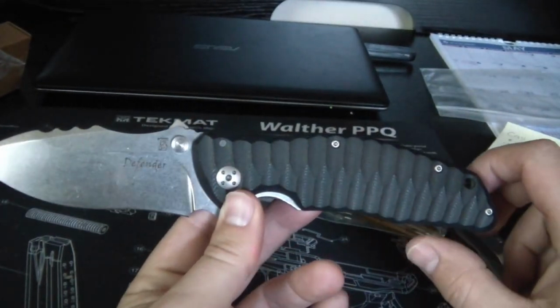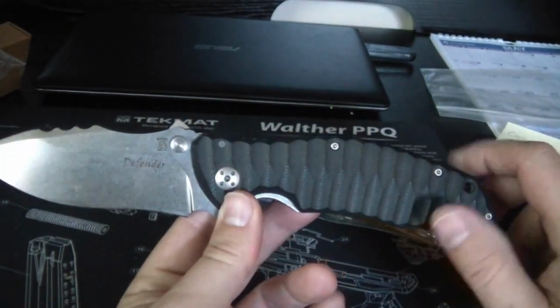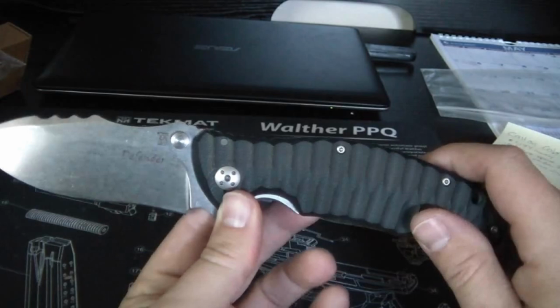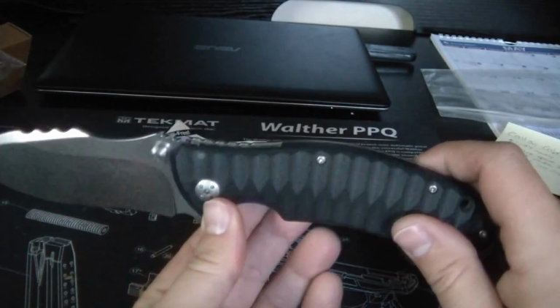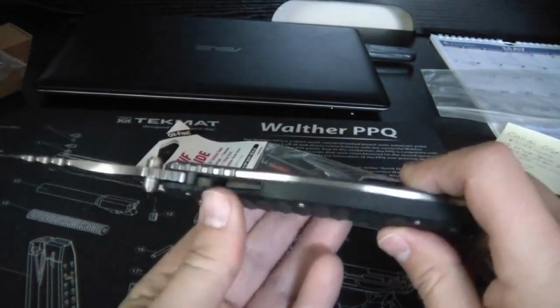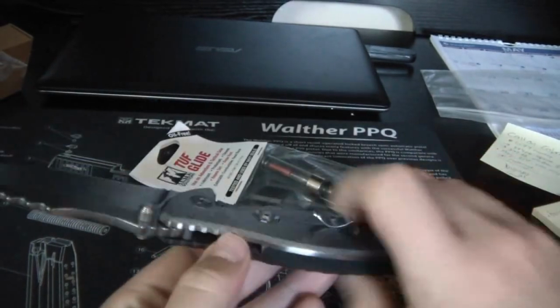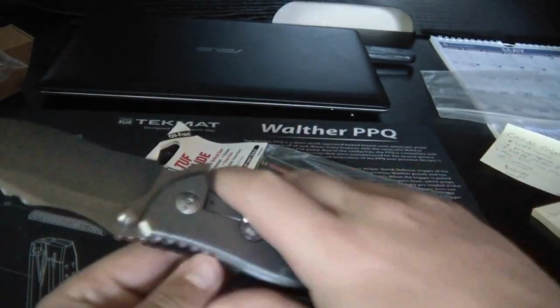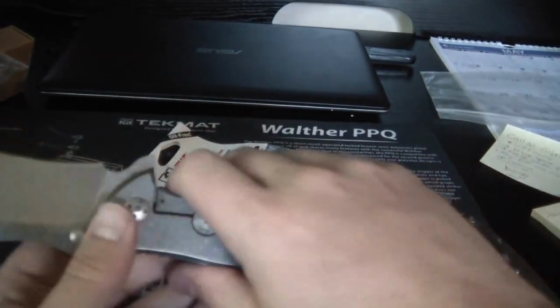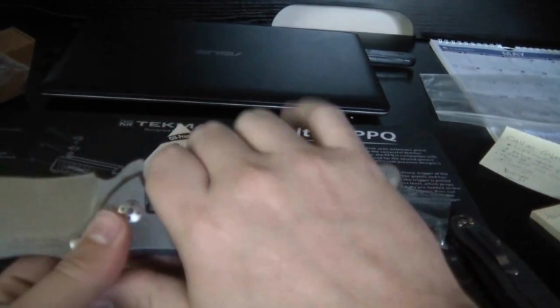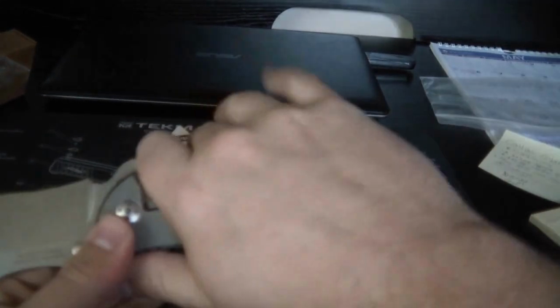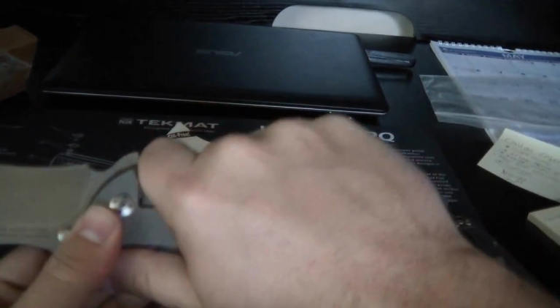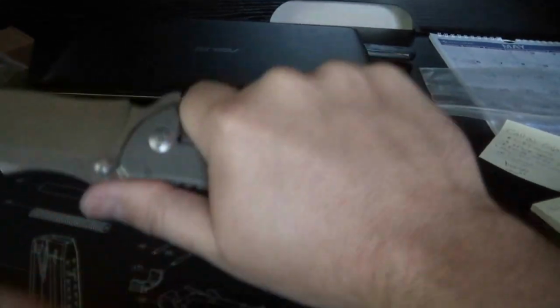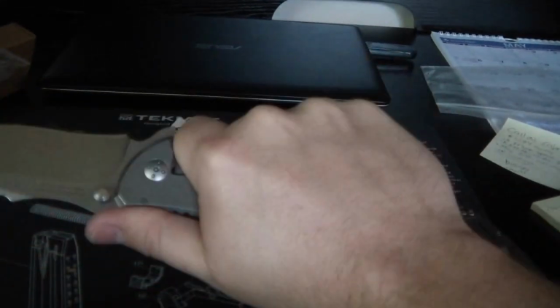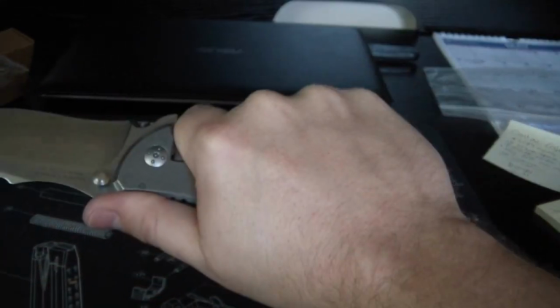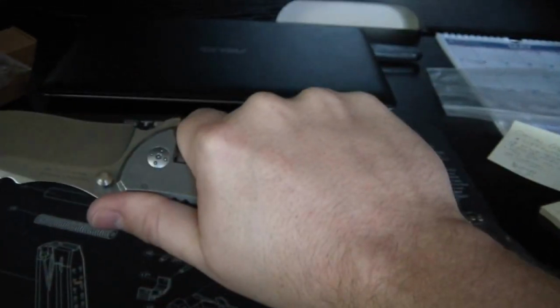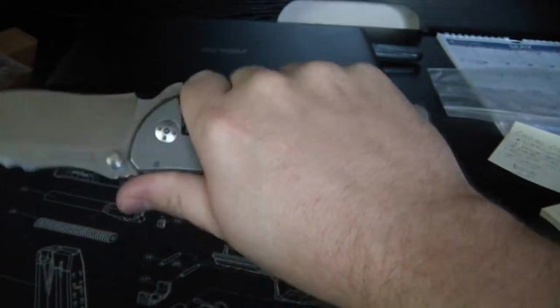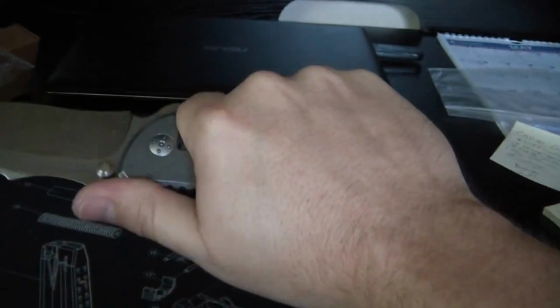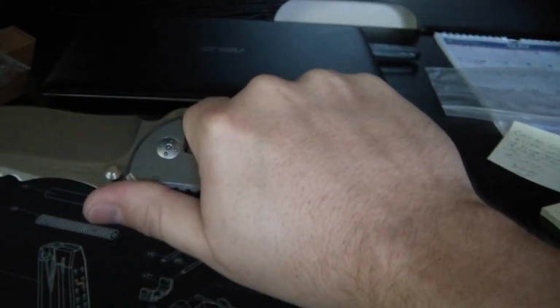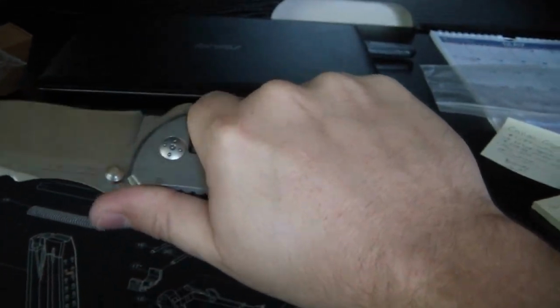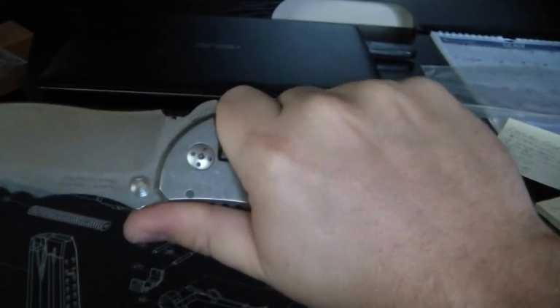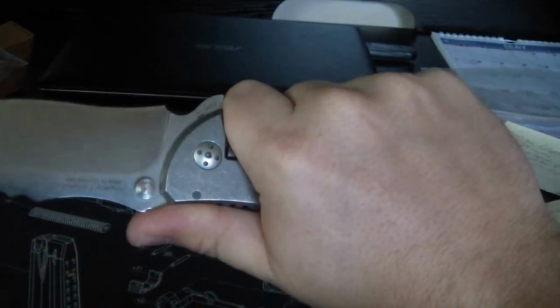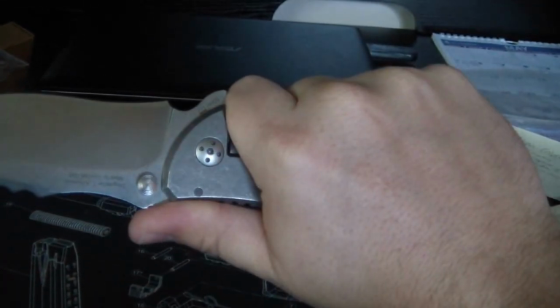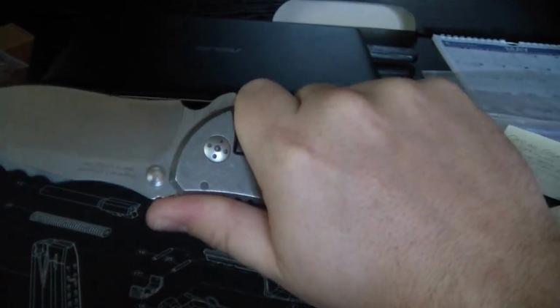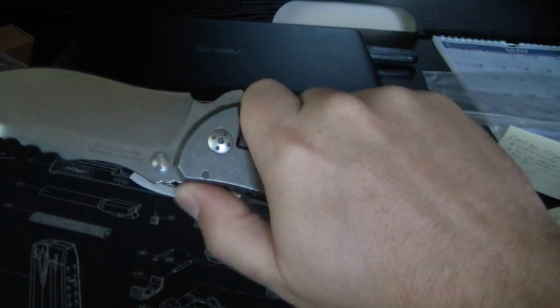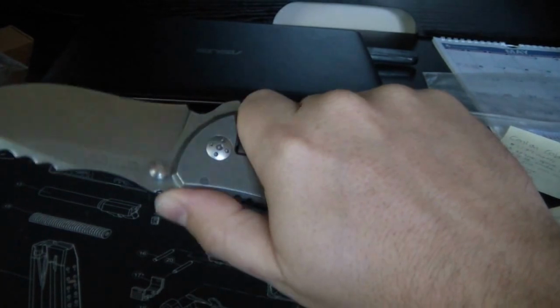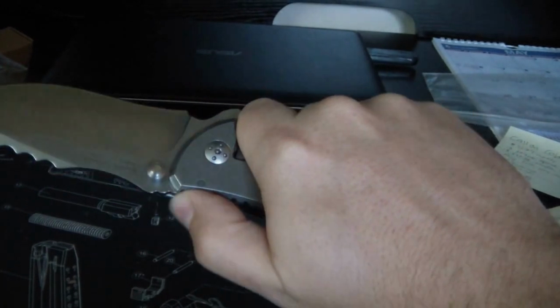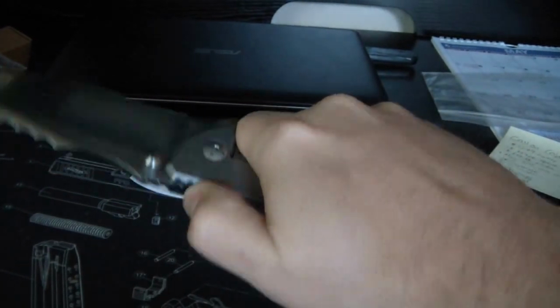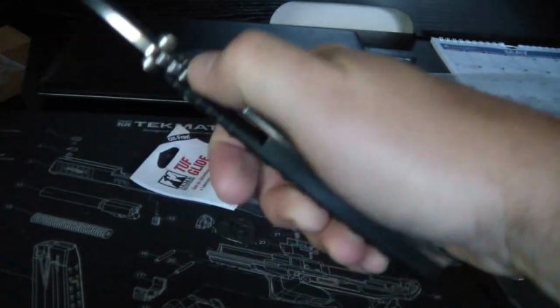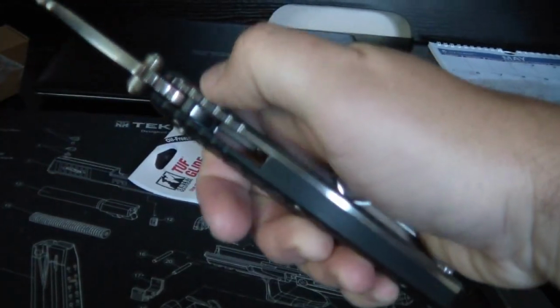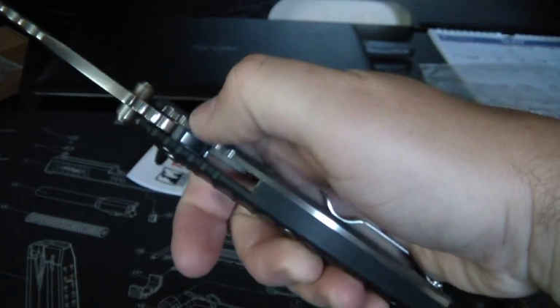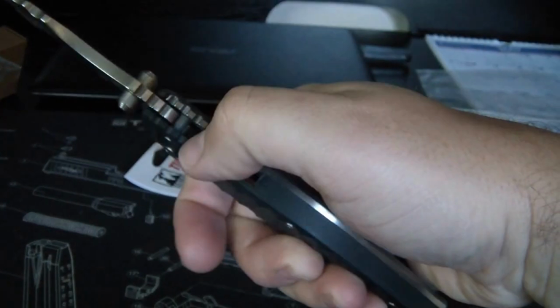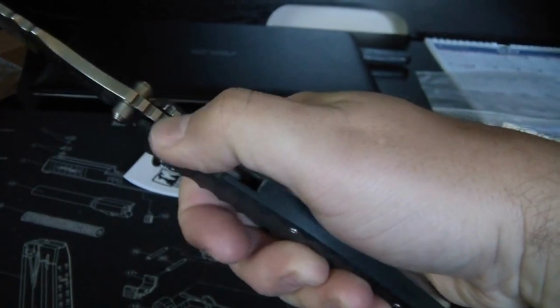It's definitely unique. It's big and beefy. My whole hand fits on there really nicely. It's got some good jimpy right here on the spine.